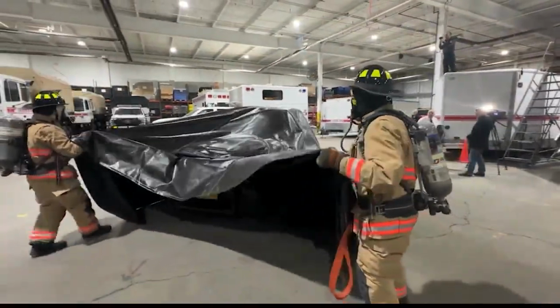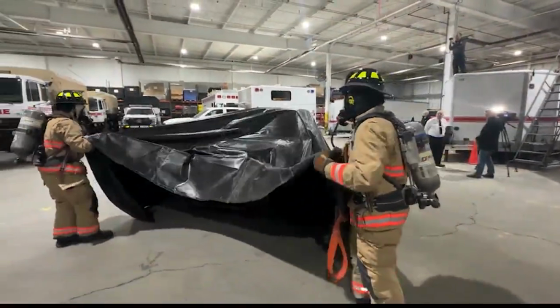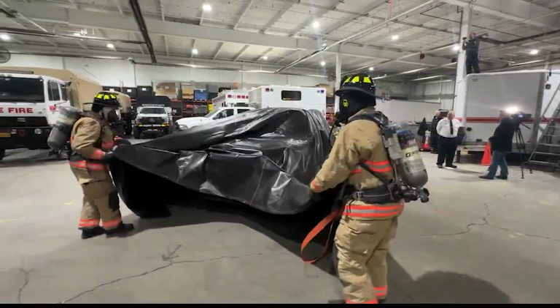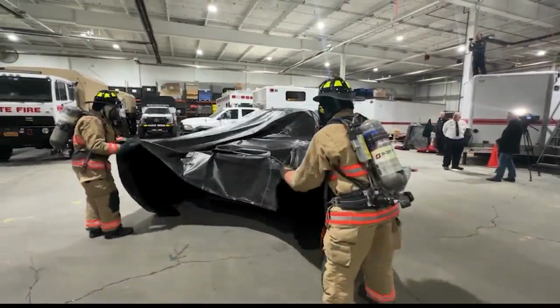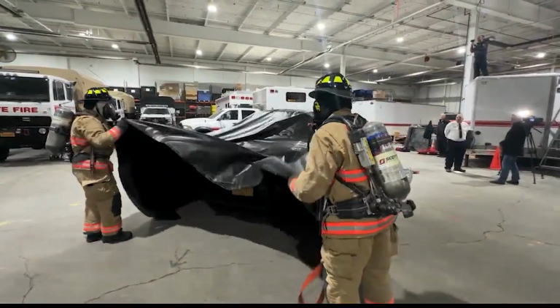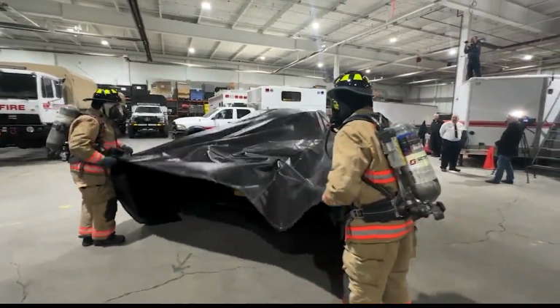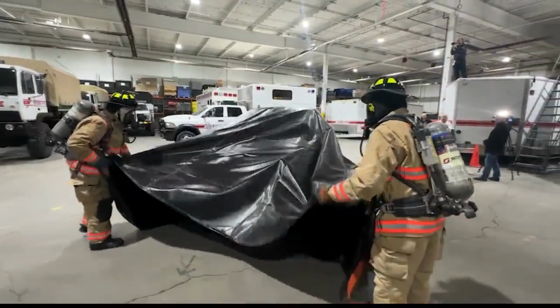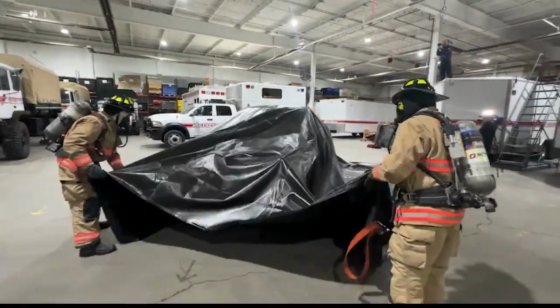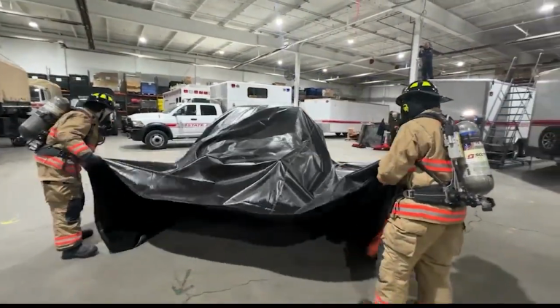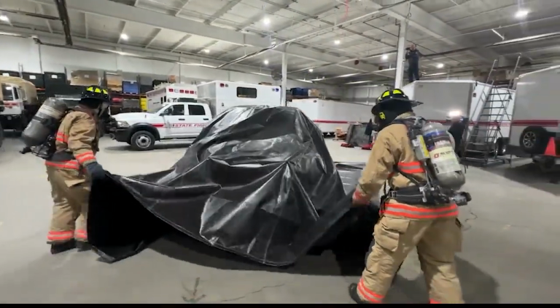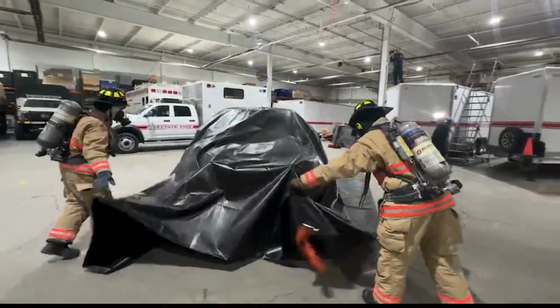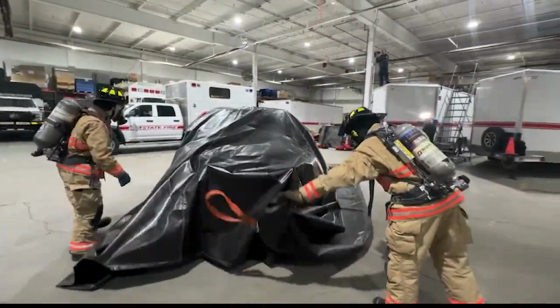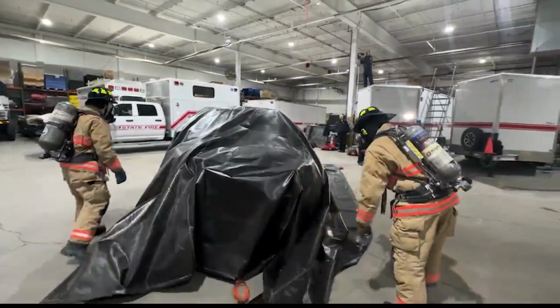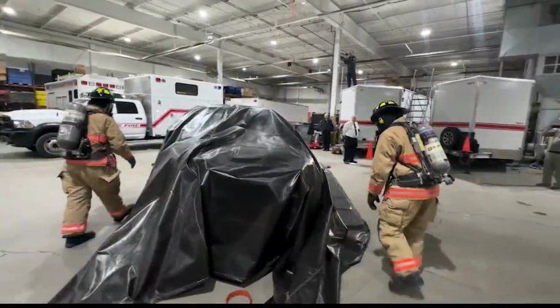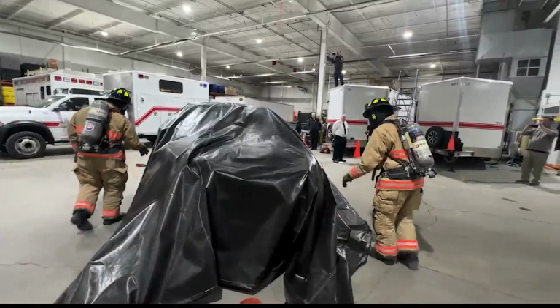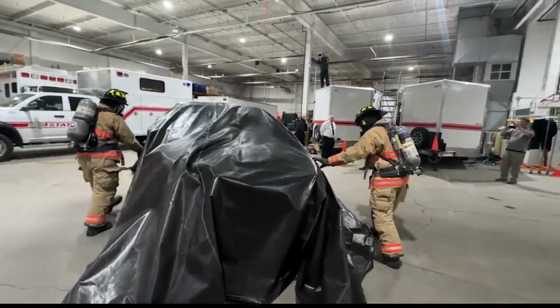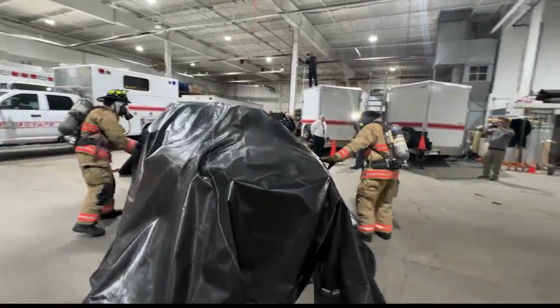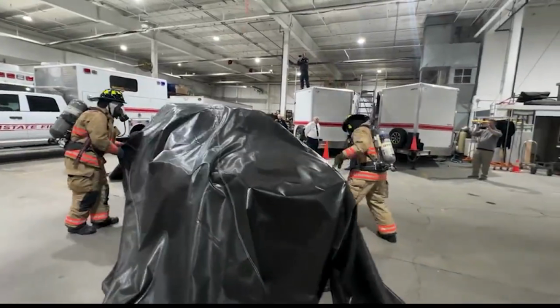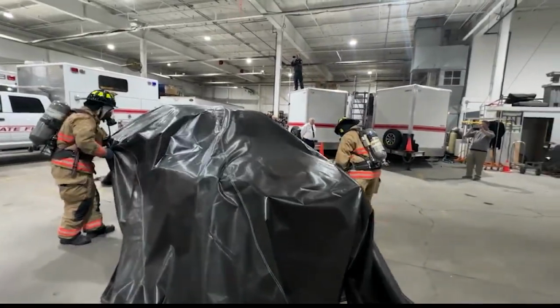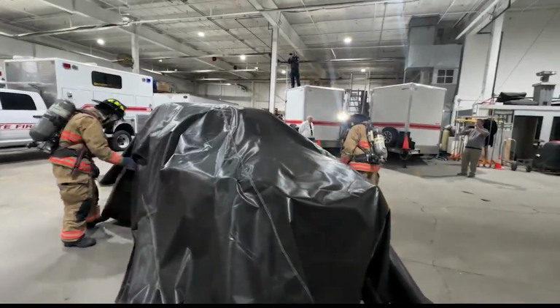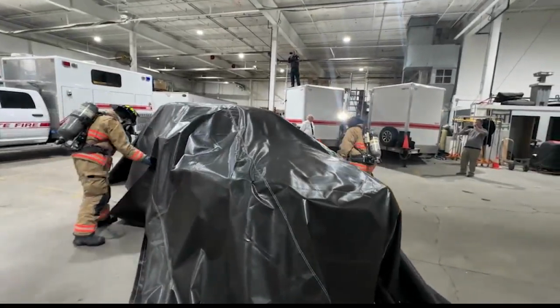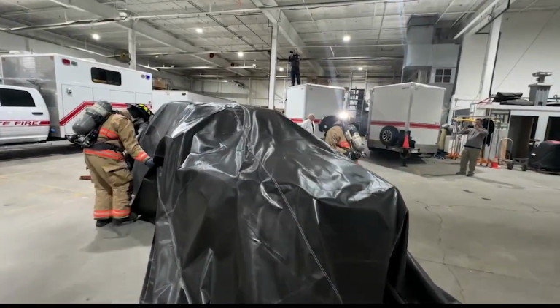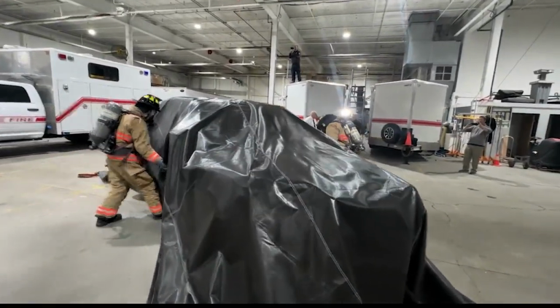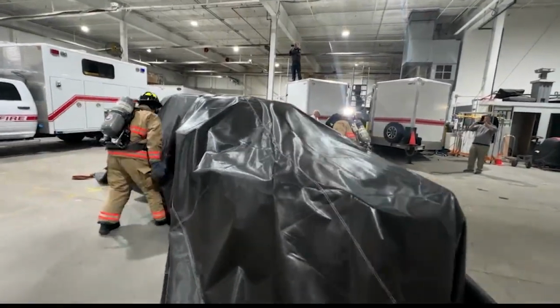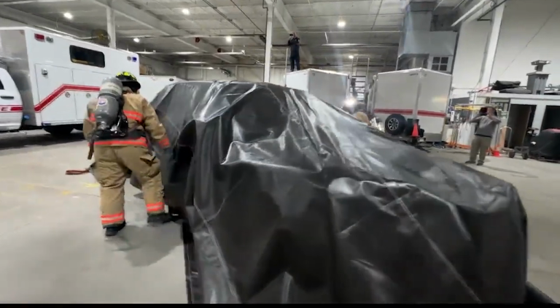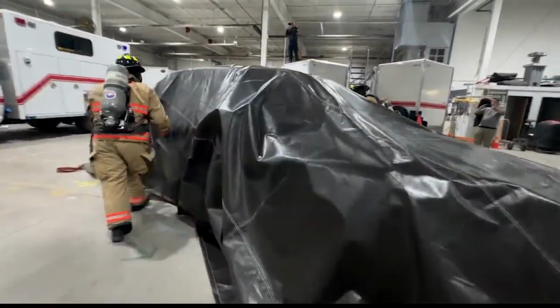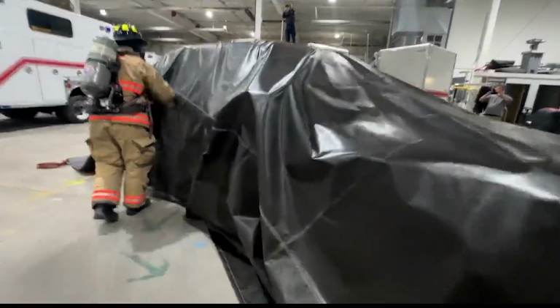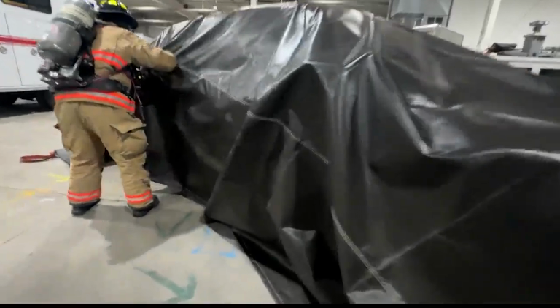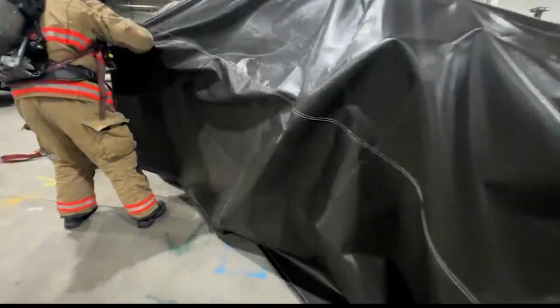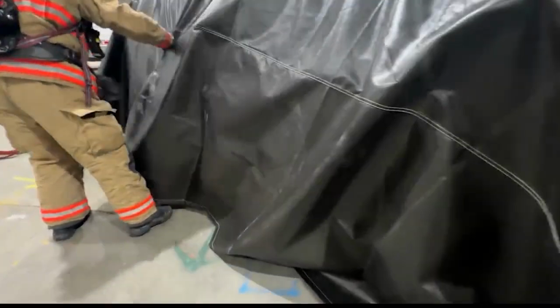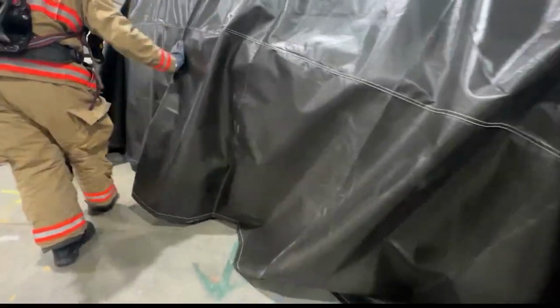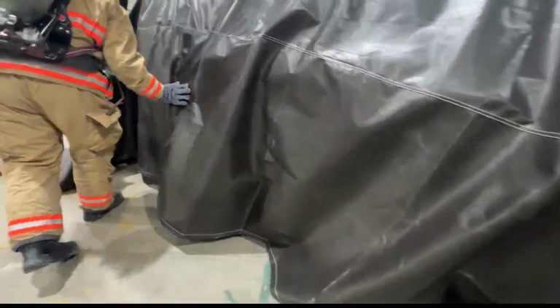Once the vehicle is covered, they're going to go around and tuck the blanket in underneath the vehicle — with the purpose of suppressing the vapors and the suppression of oxygen going inside there.